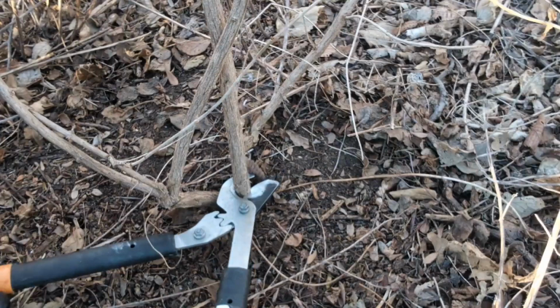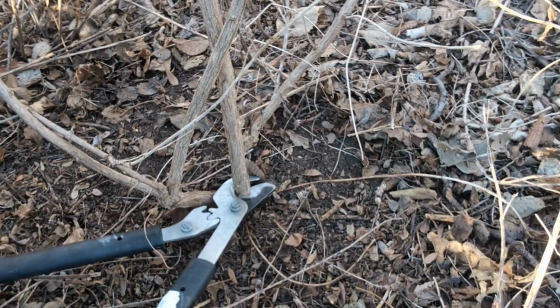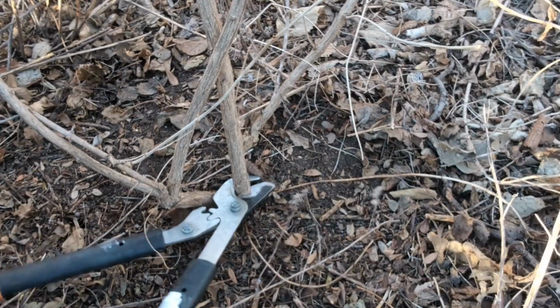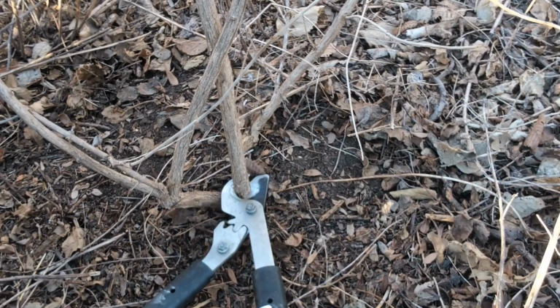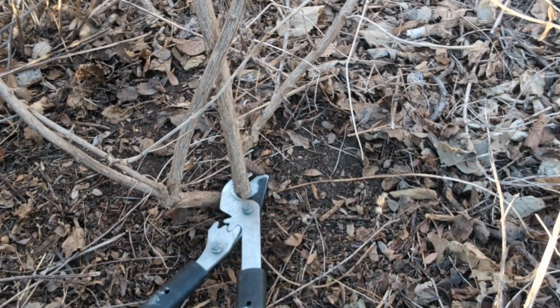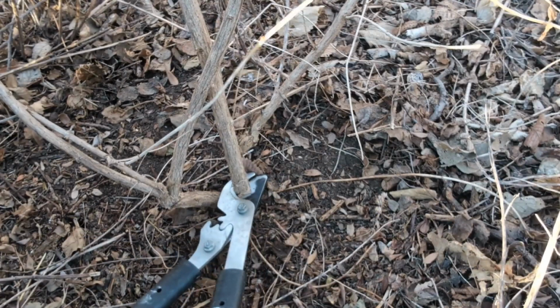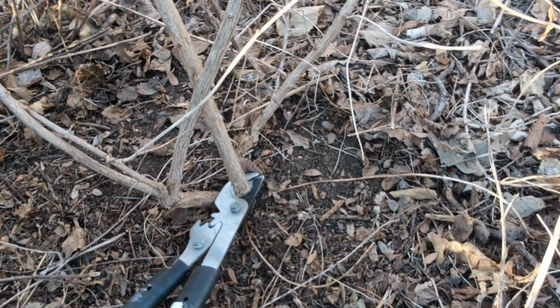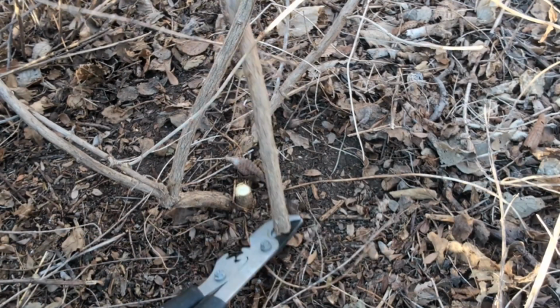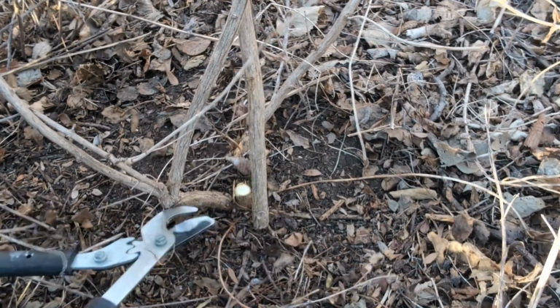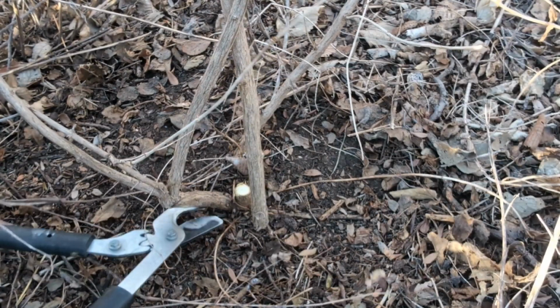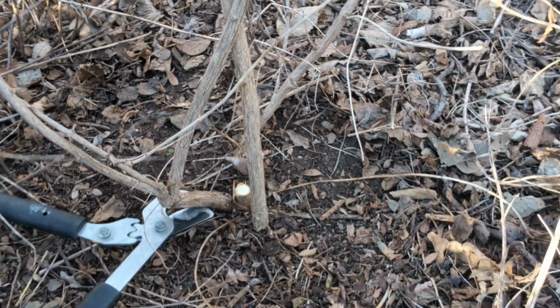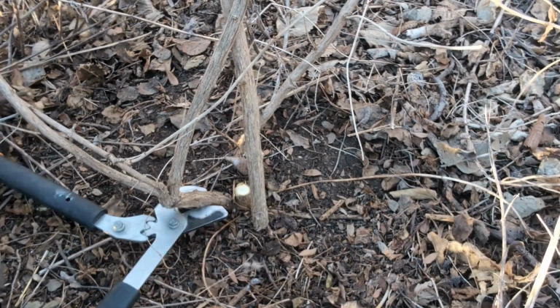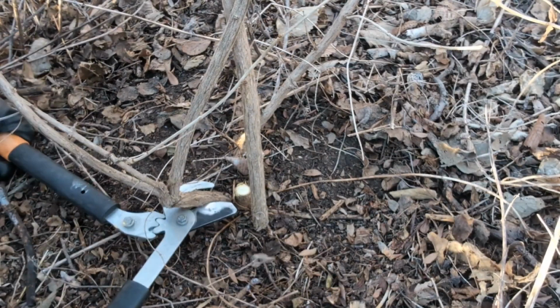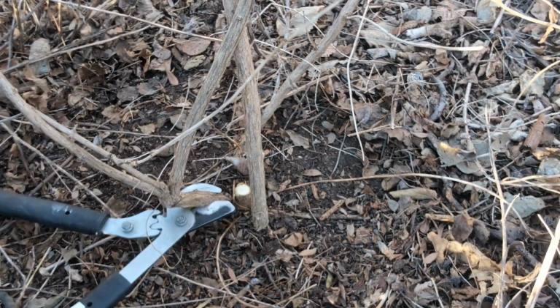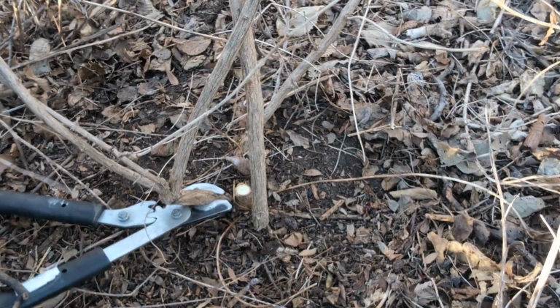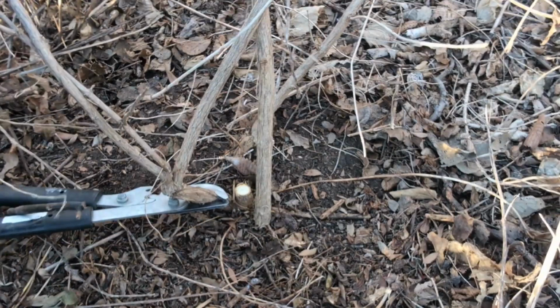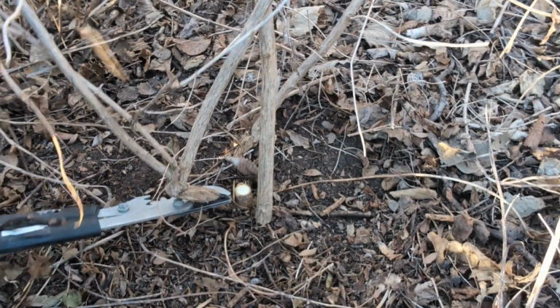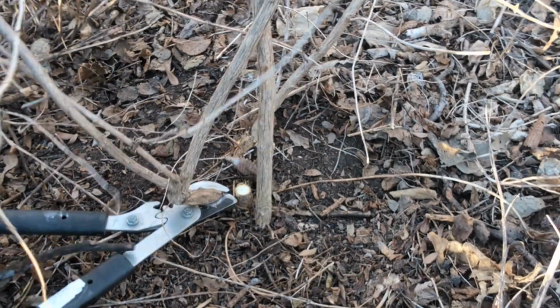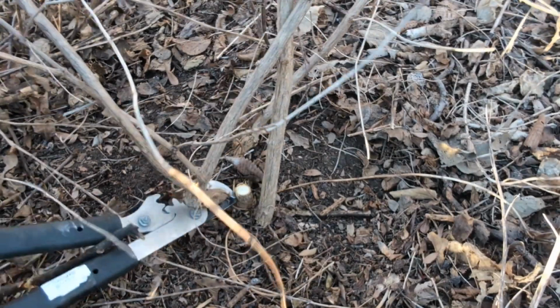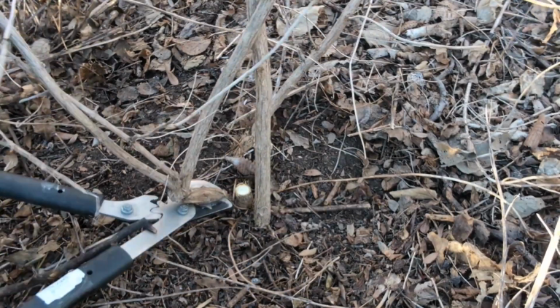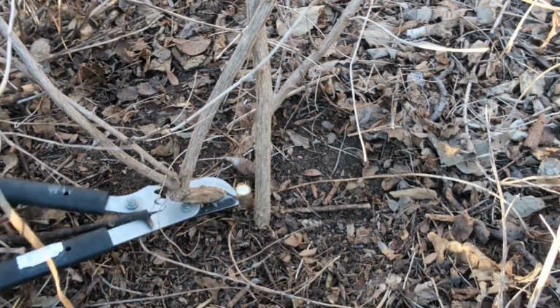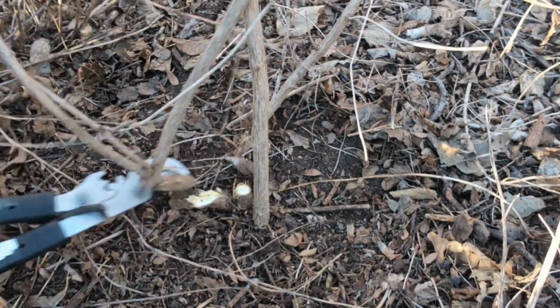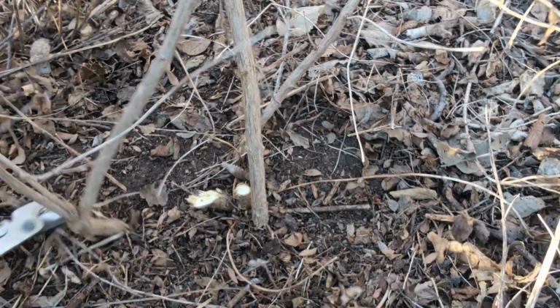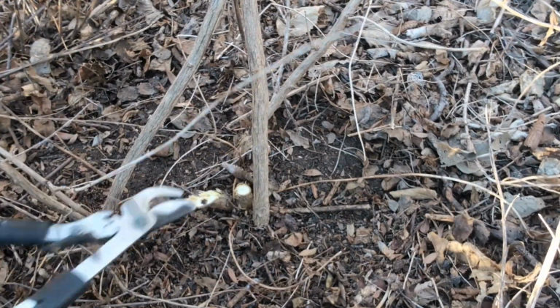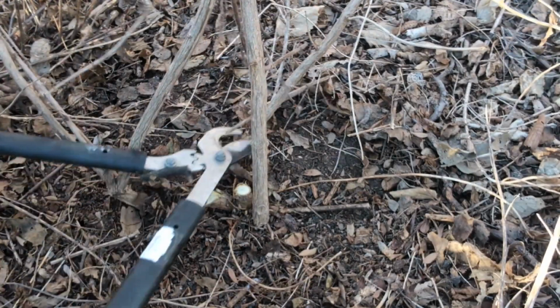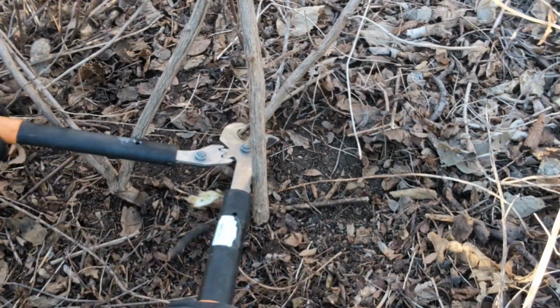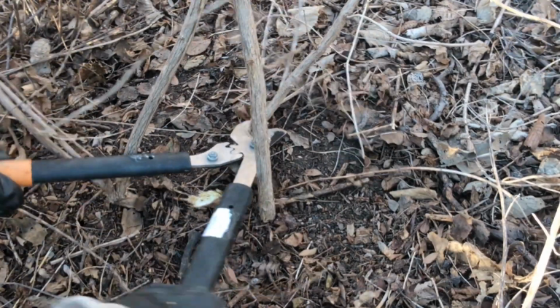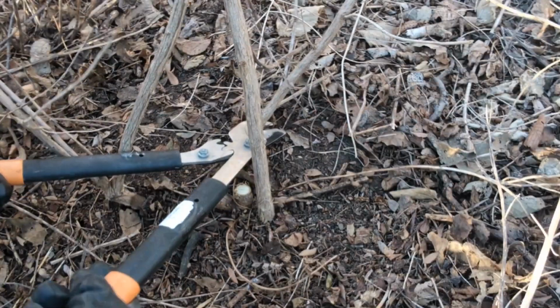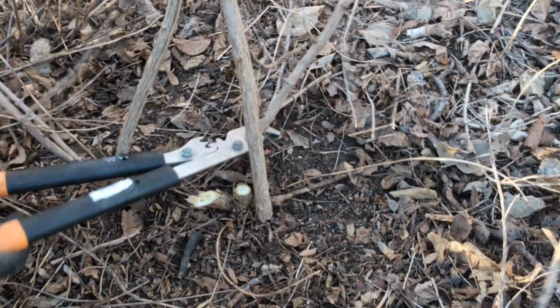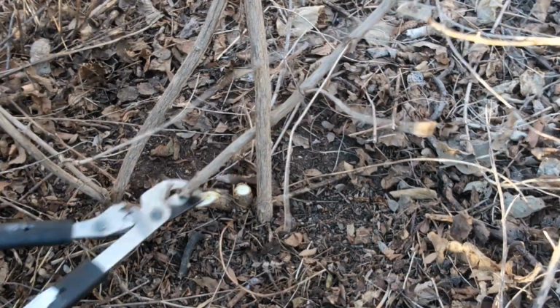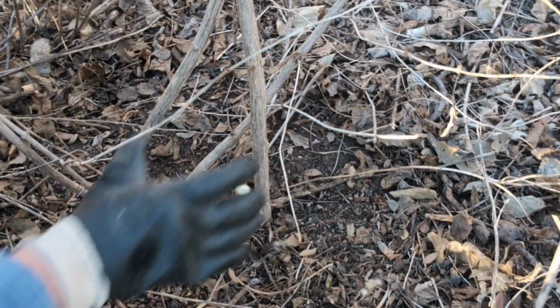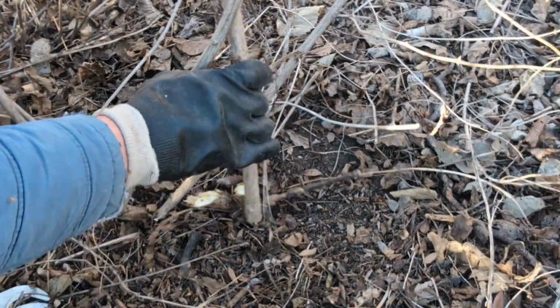I'm Jeff with the Backyard Birds channel. I've been killing invasive trees and shrubs for years and want to show you how I do it. If you like videos like this, consider subscribing to my channel.